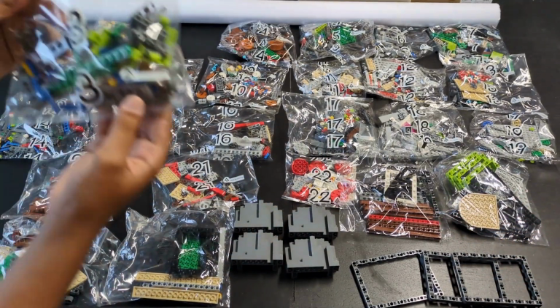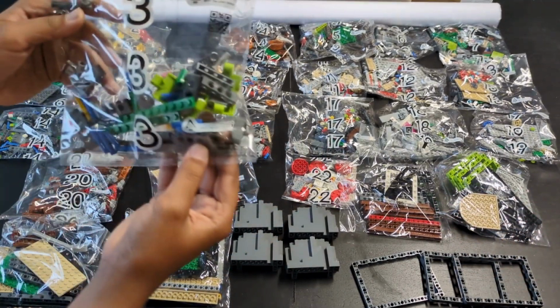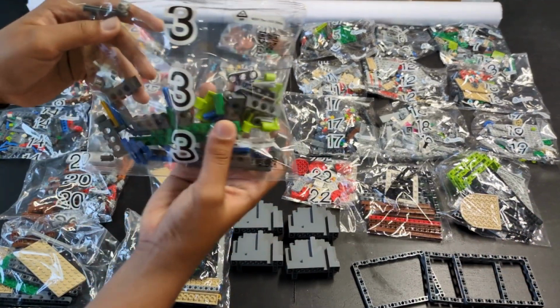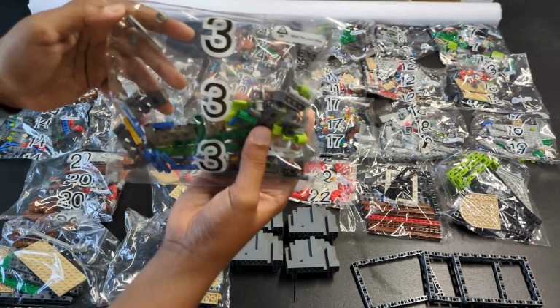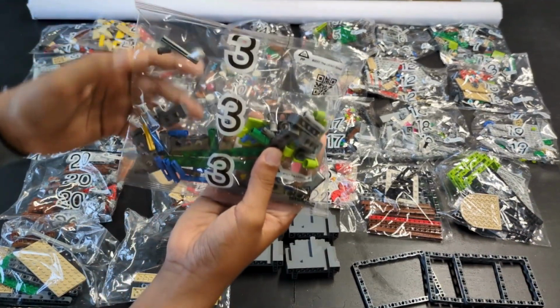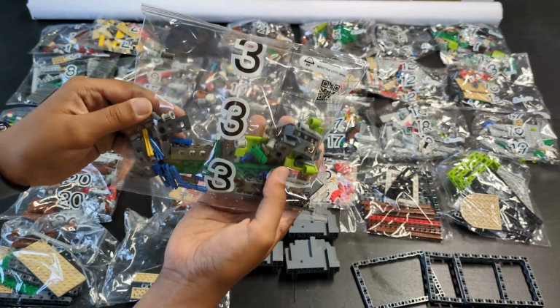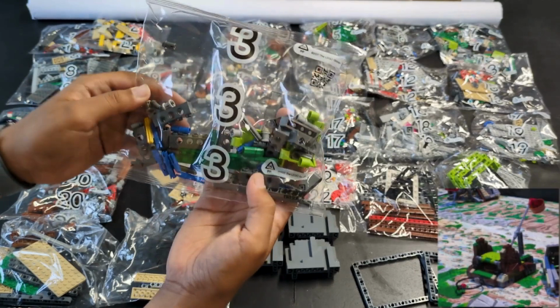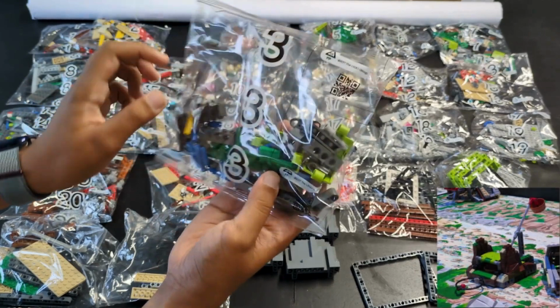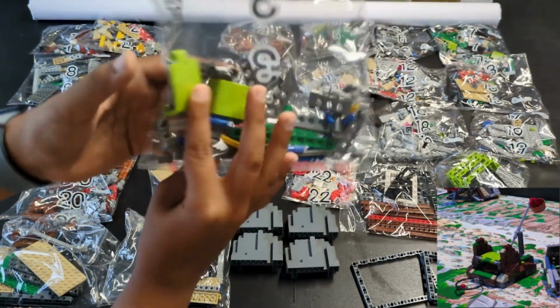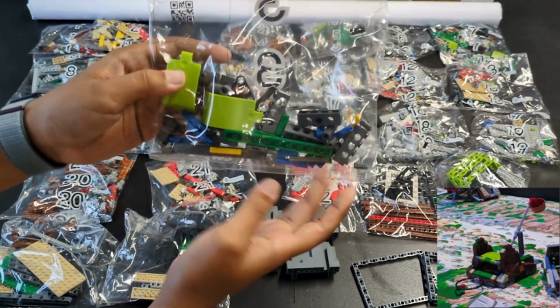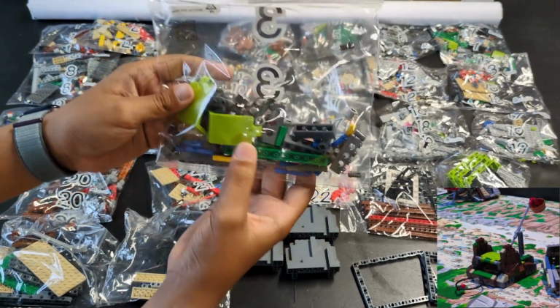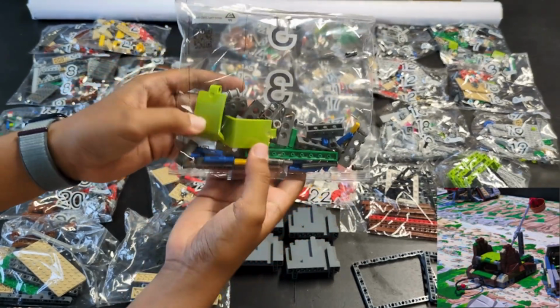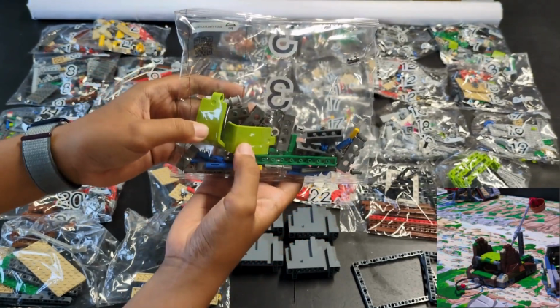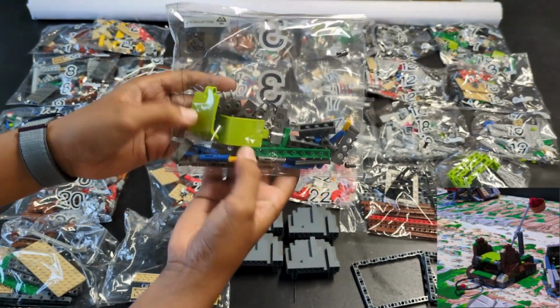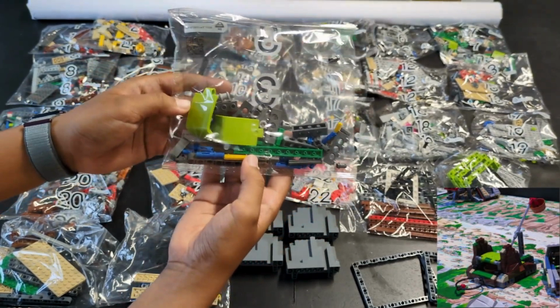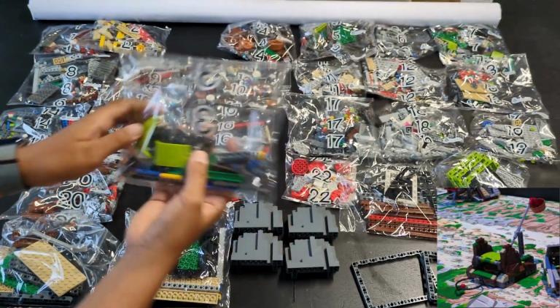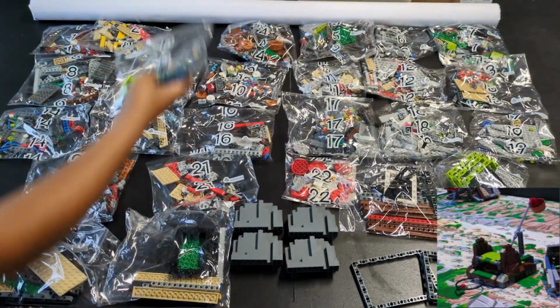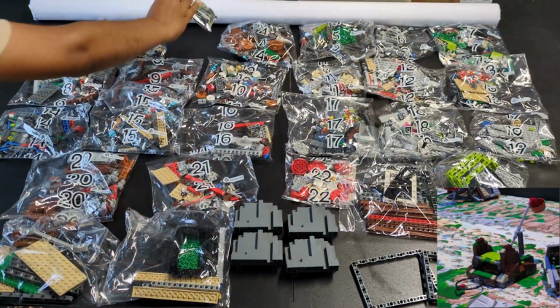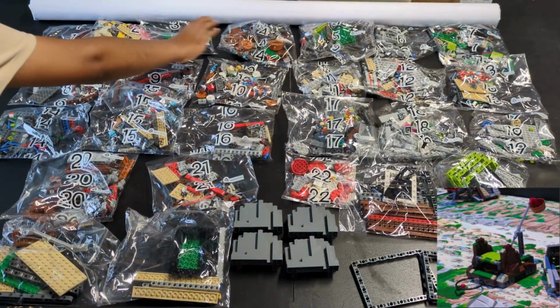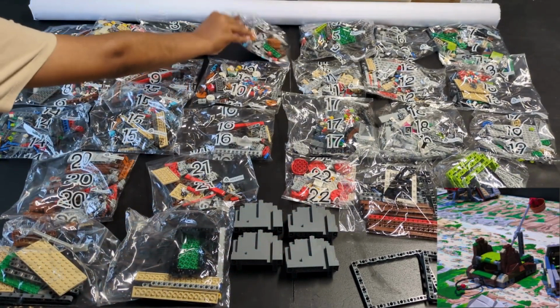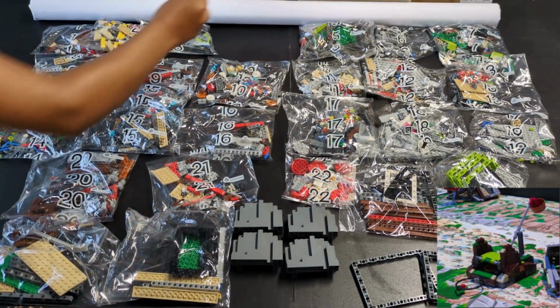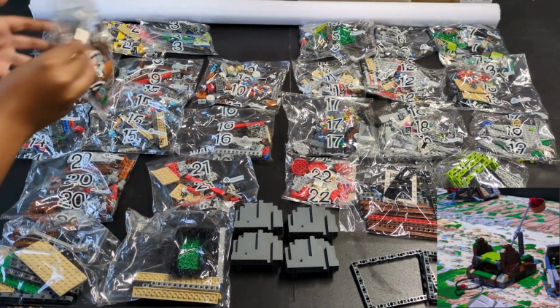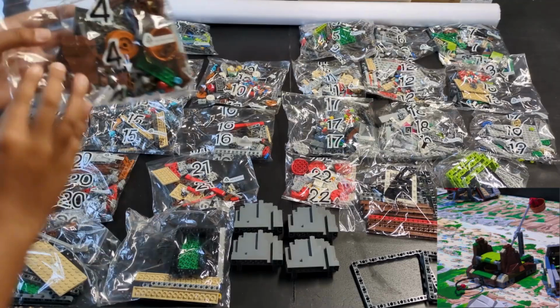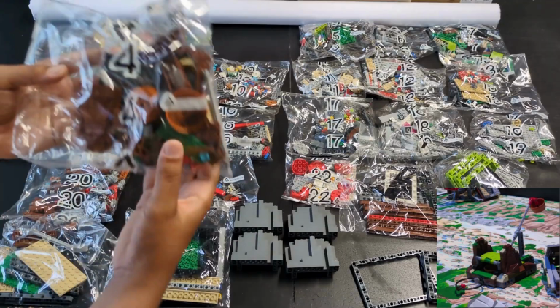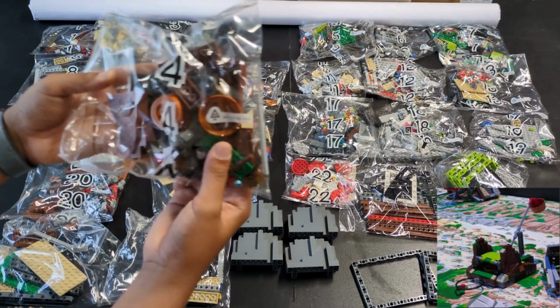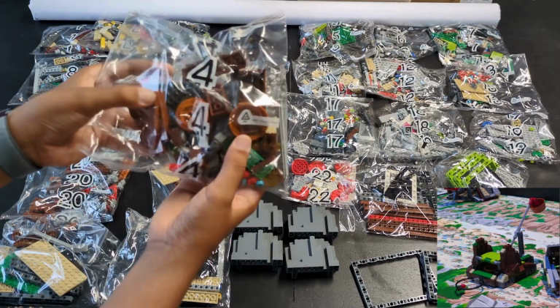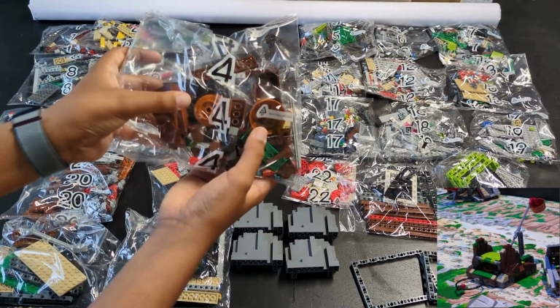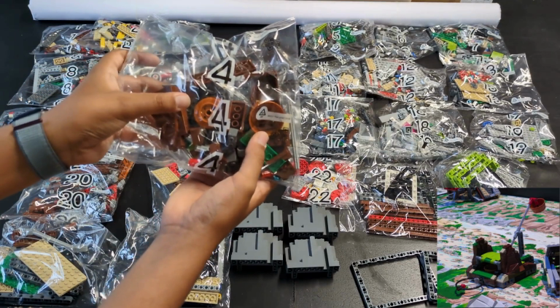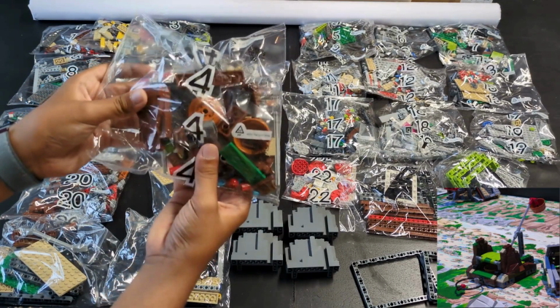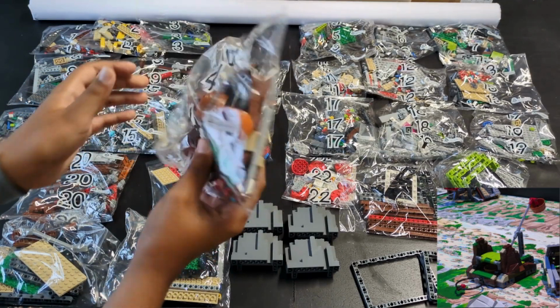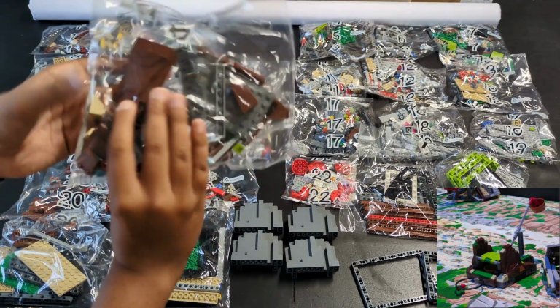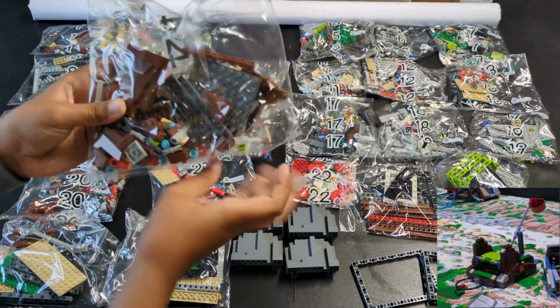Bags three and four got us confused at first. Both the bucket lift and trident missions use these curved light green pieces, but since bag four has these bucket-looking things, we figured it out.